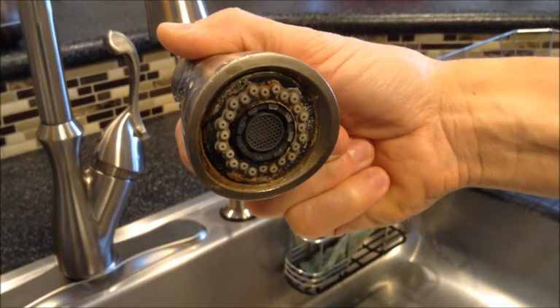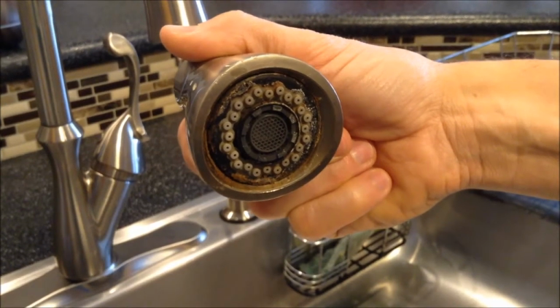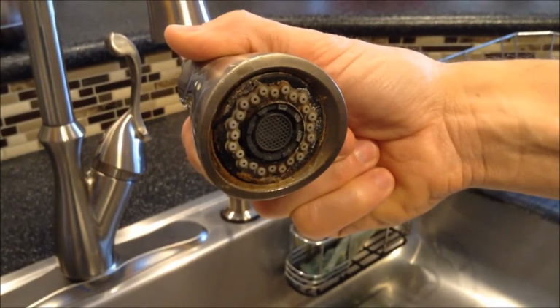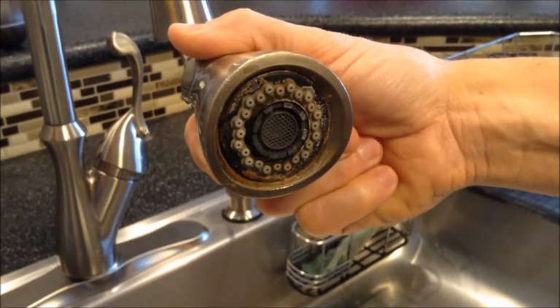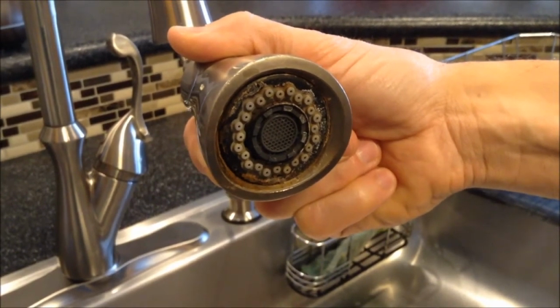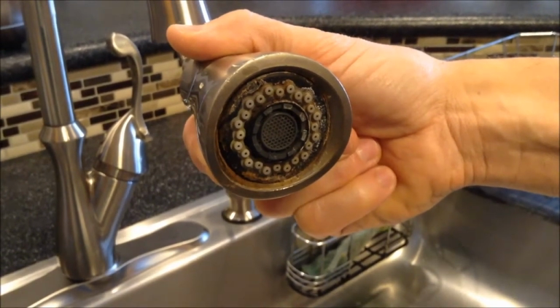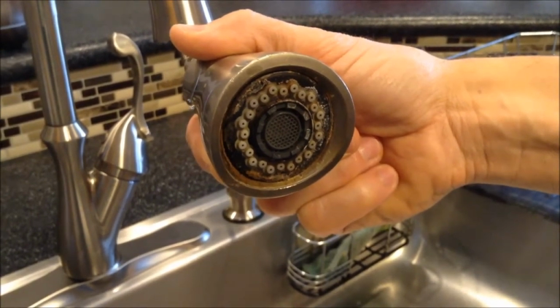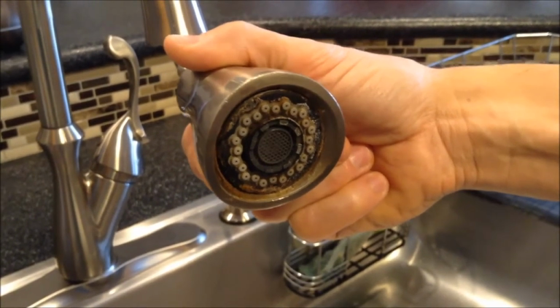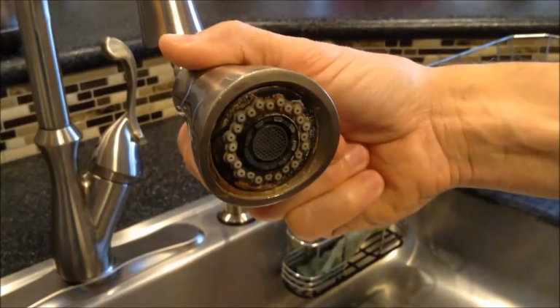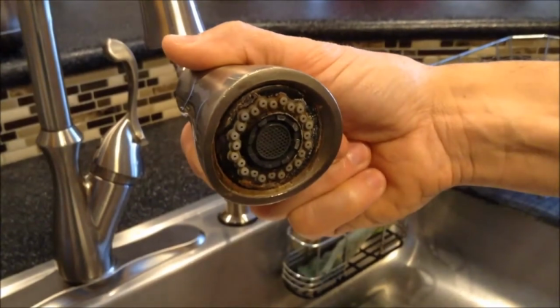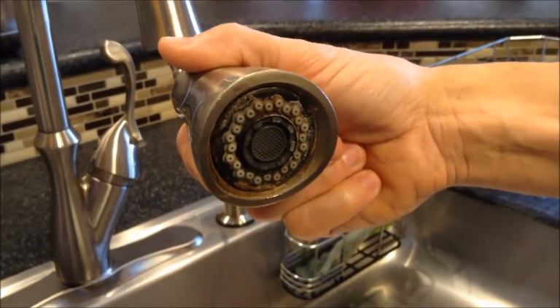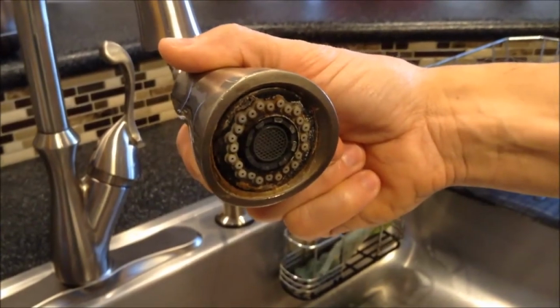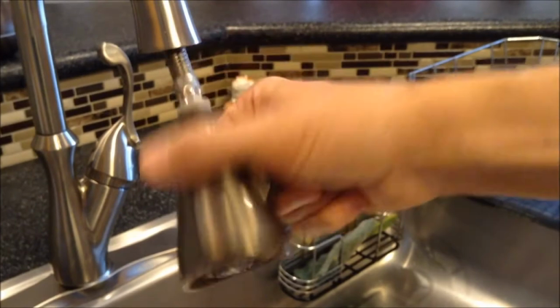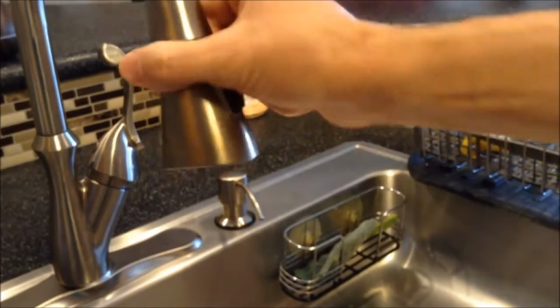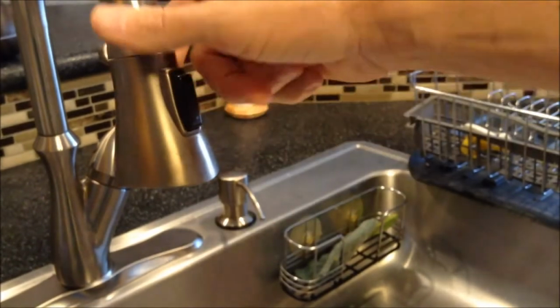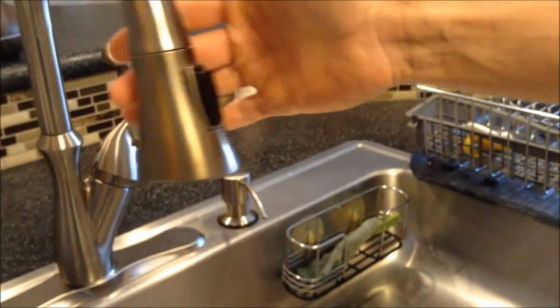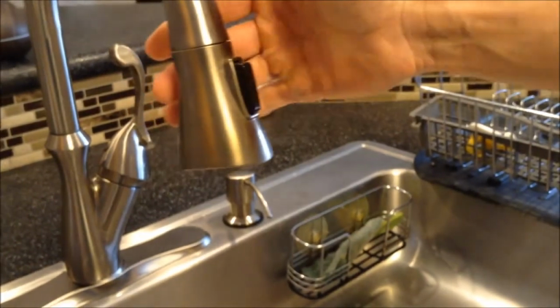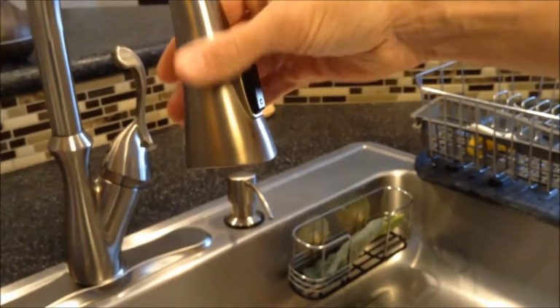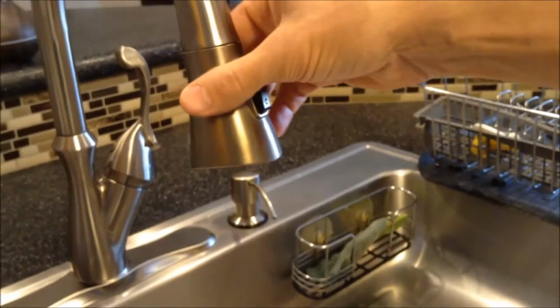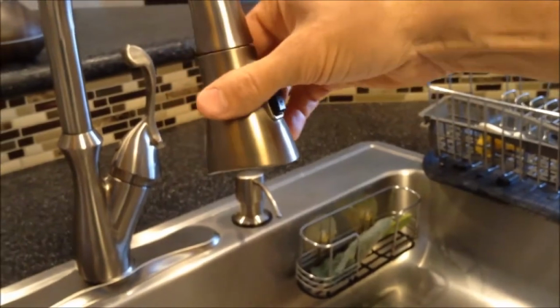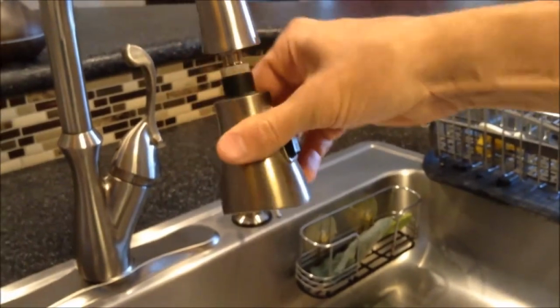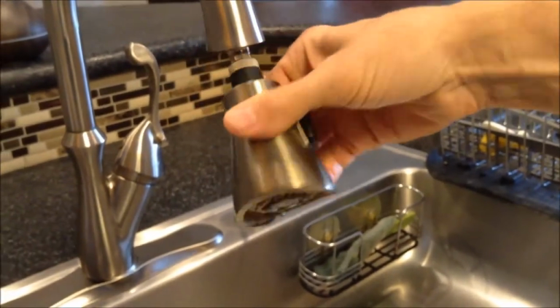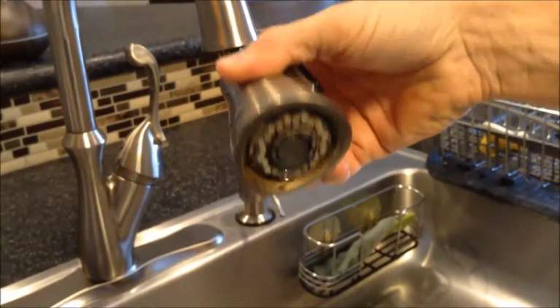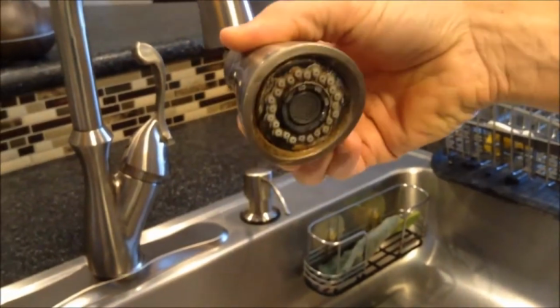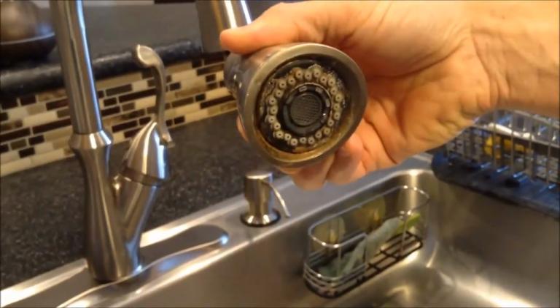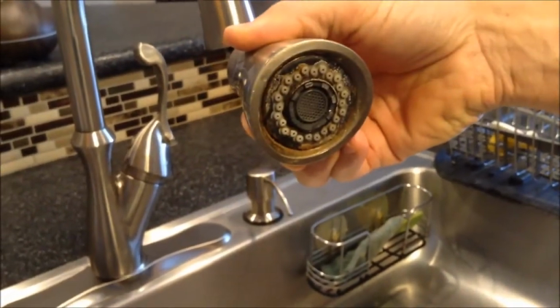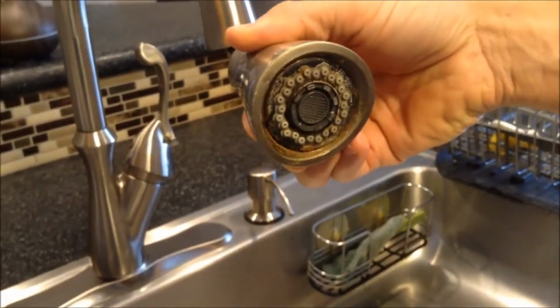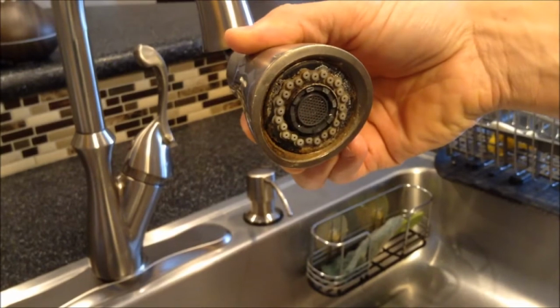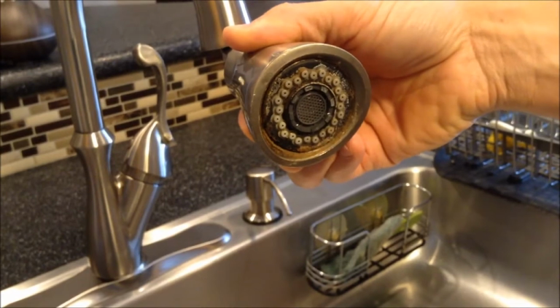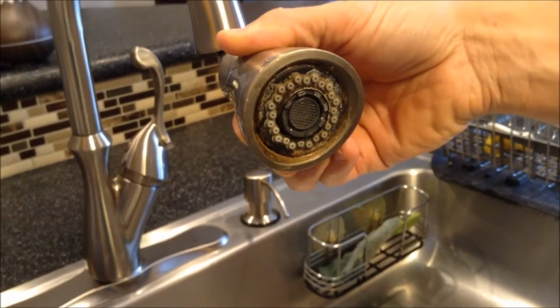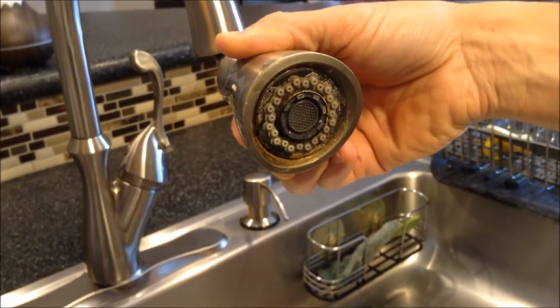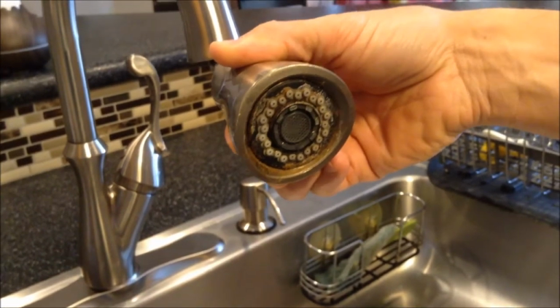Hey friends, ETPC here. Probably none of you see this very often because you're always seeing it like this. Your faucet can get pretty nasty, as we see right here.